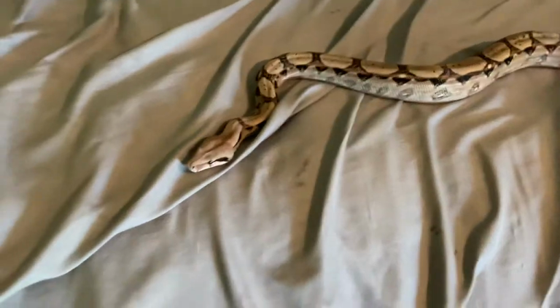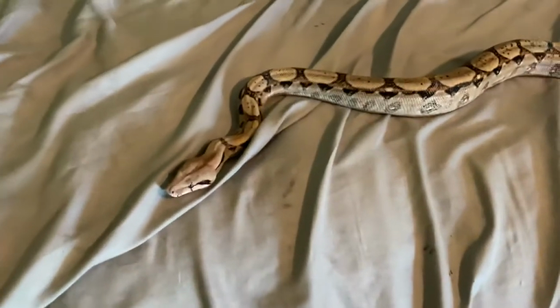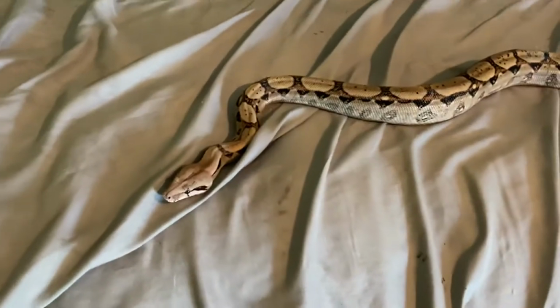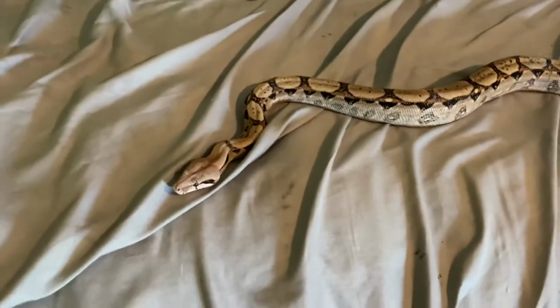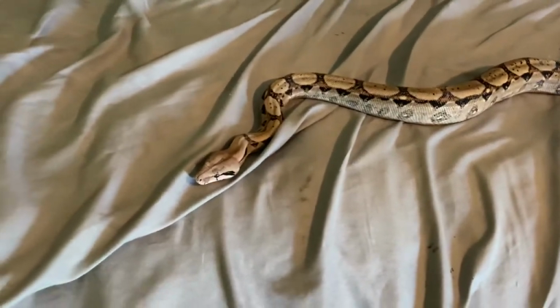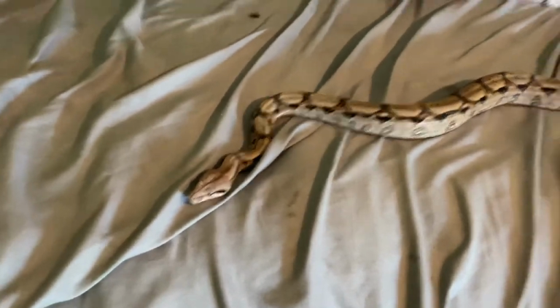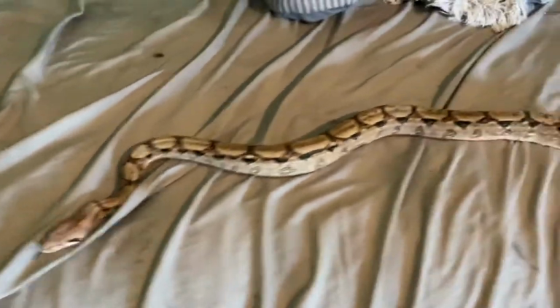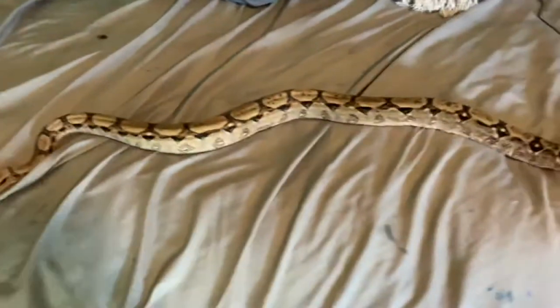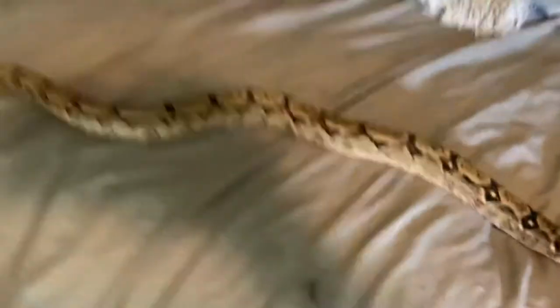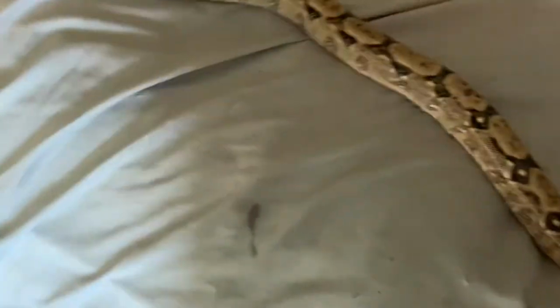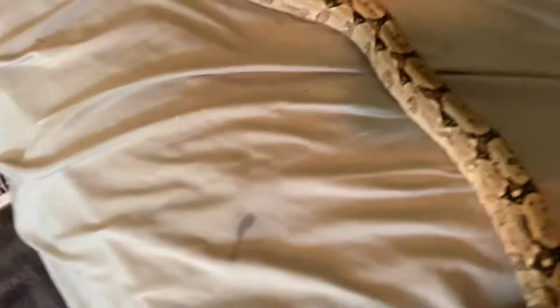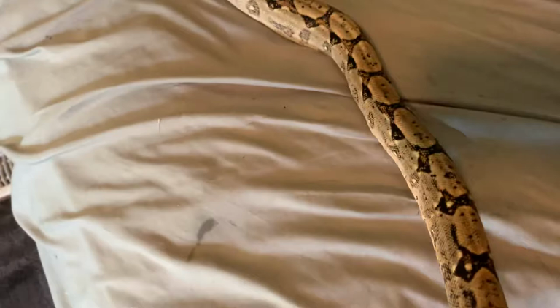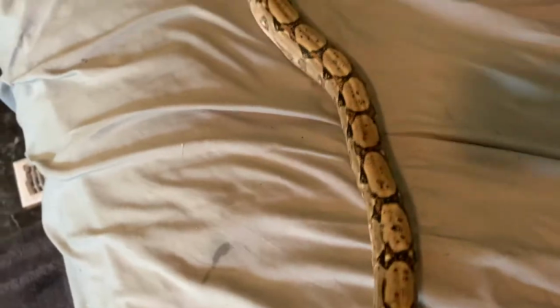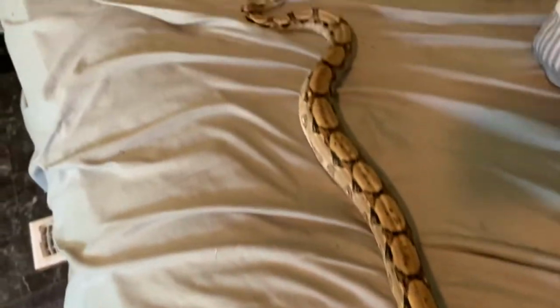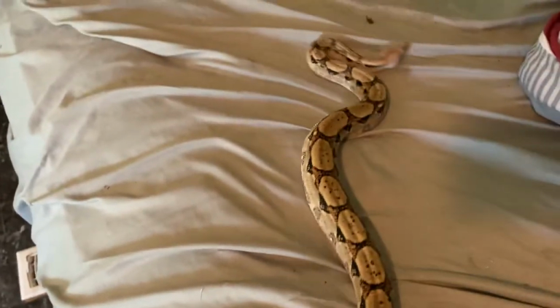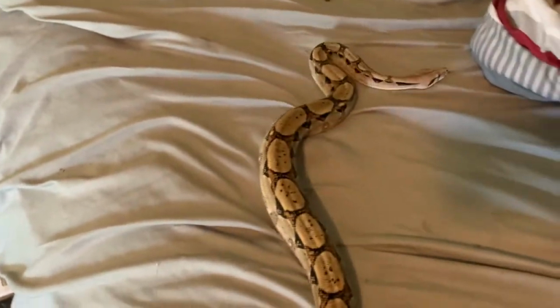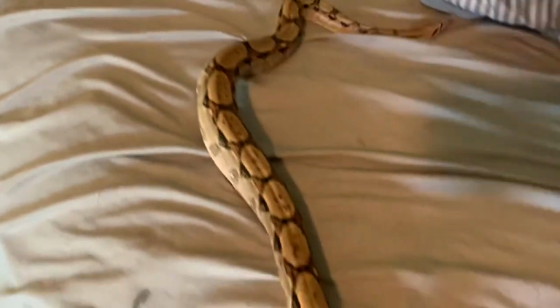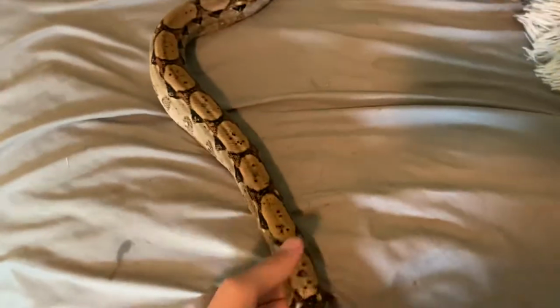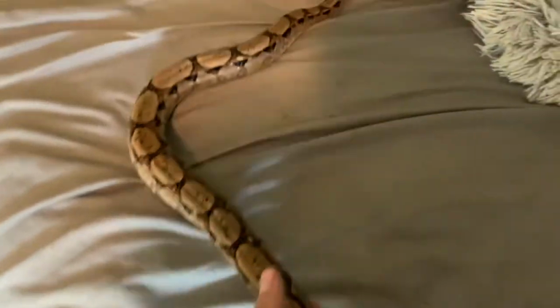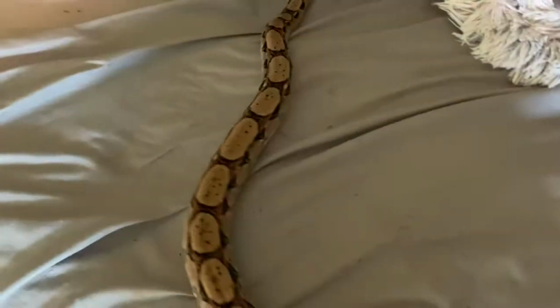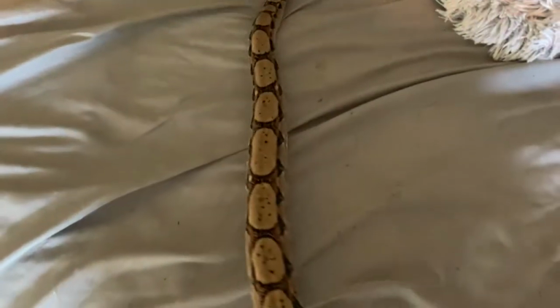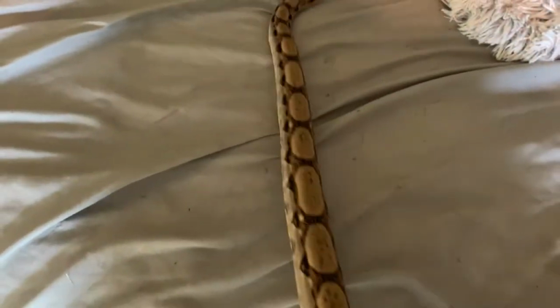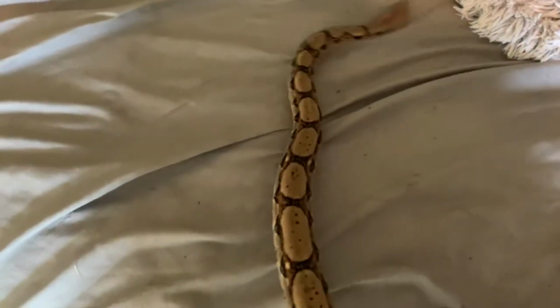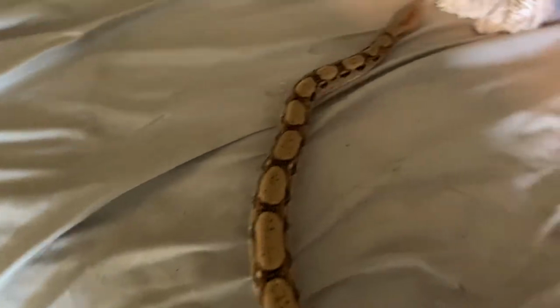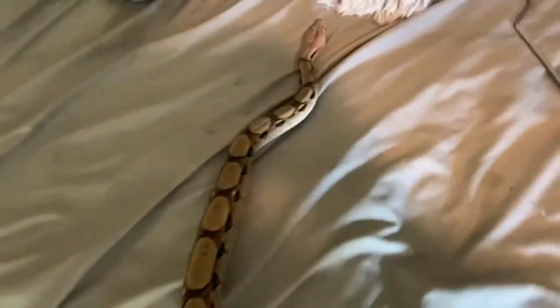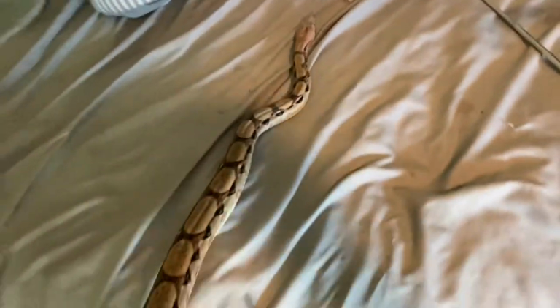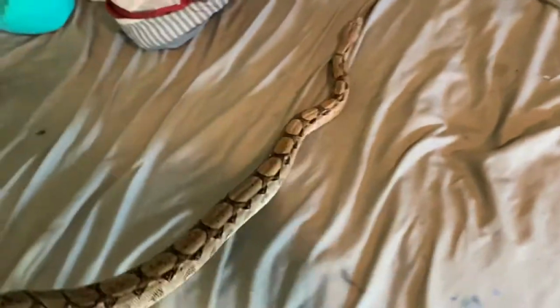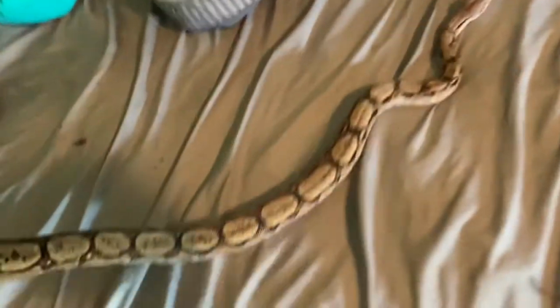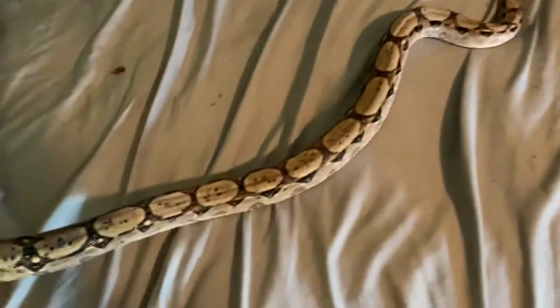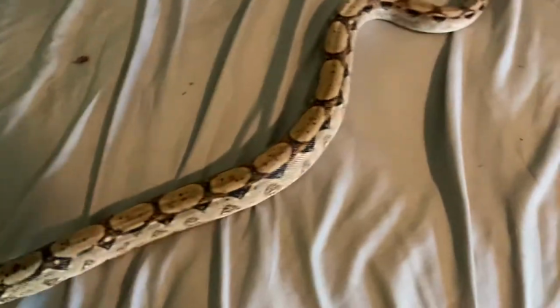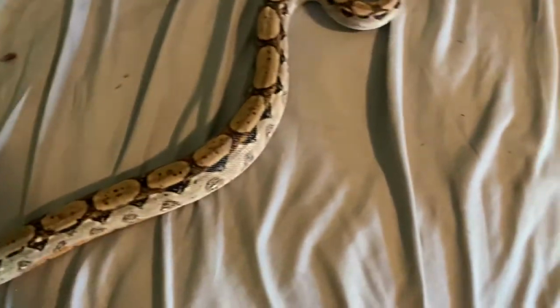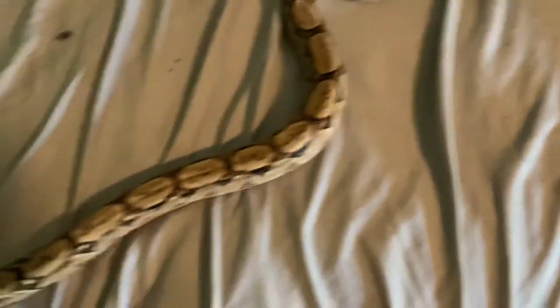Here's my Central American boa. They are found in Northern South America and Mexico. For the most part, these guys are known for being more aggressive than normal boas.